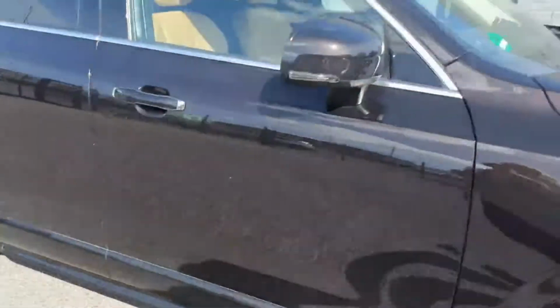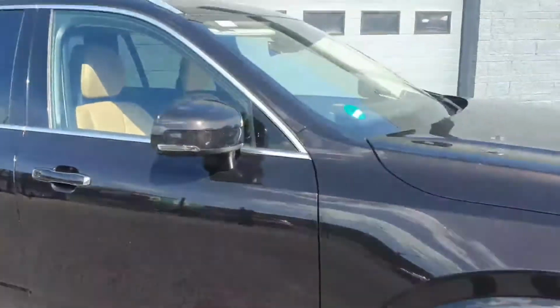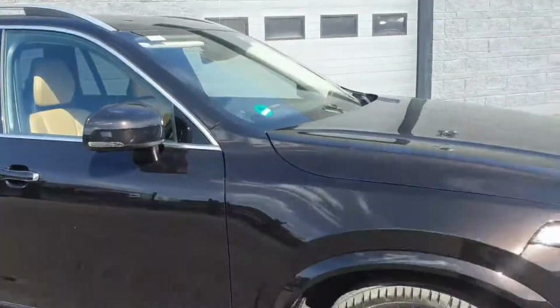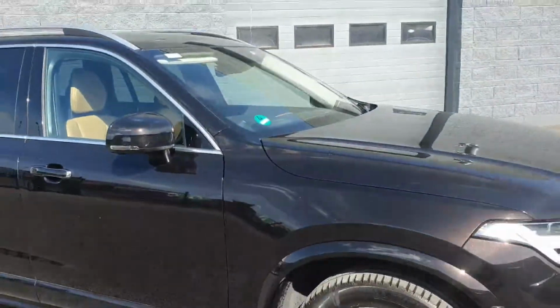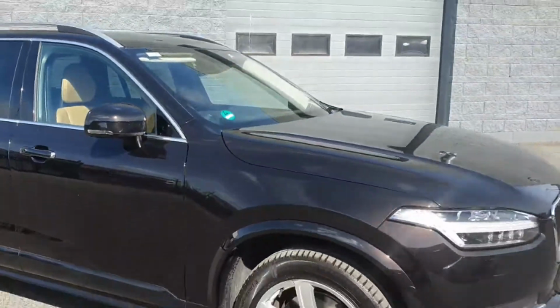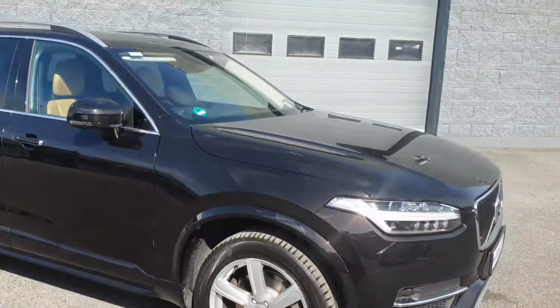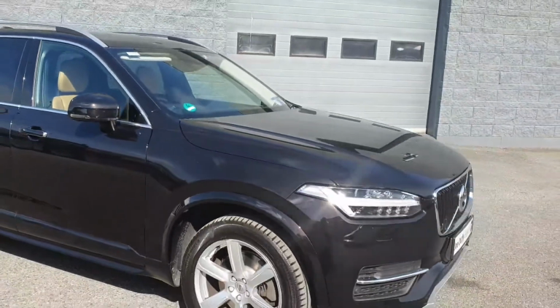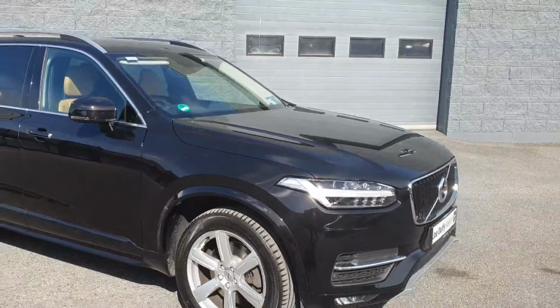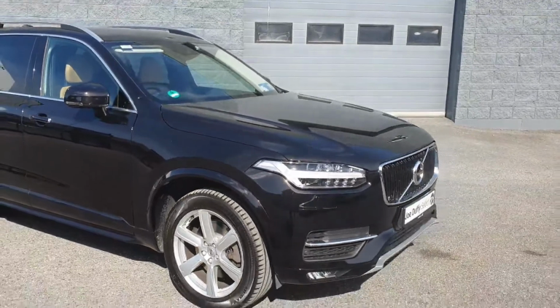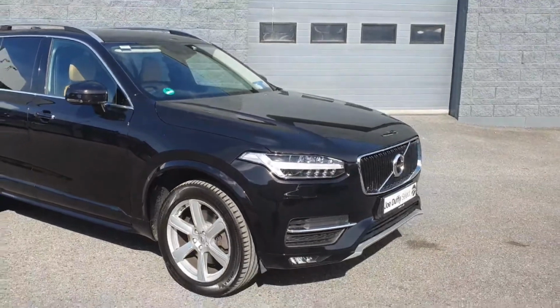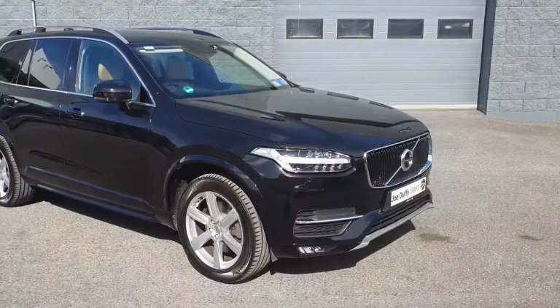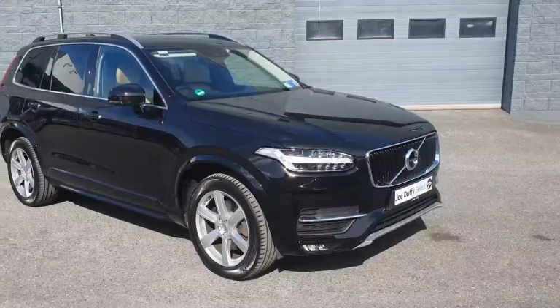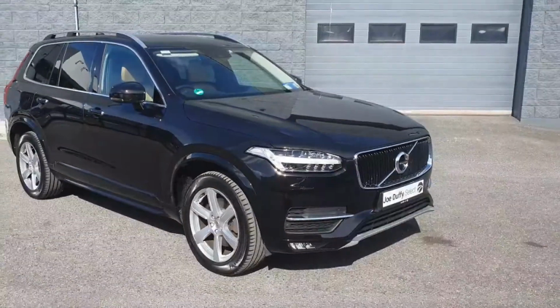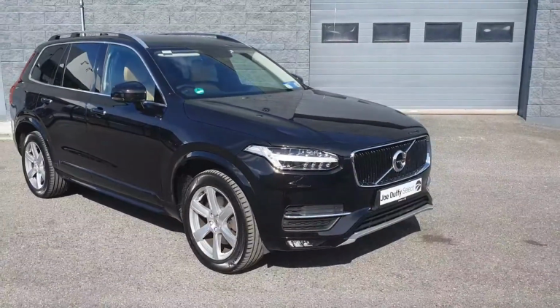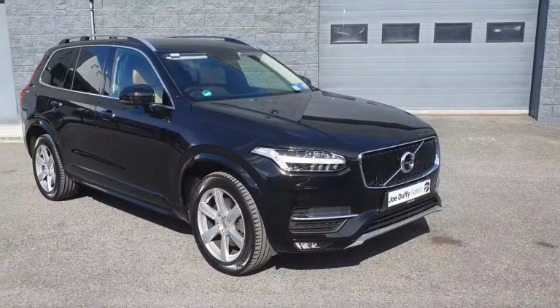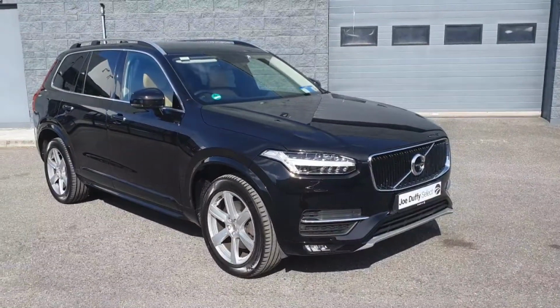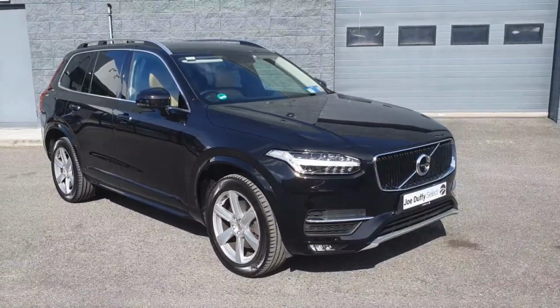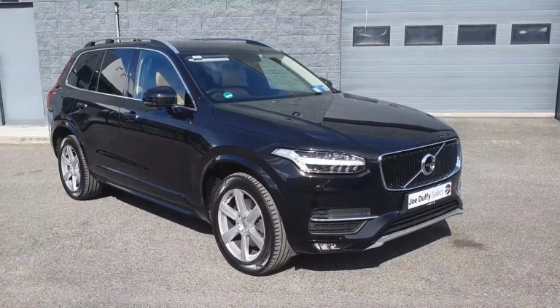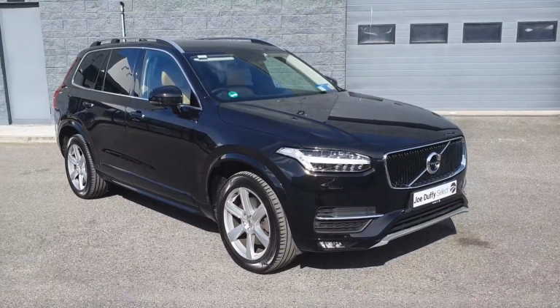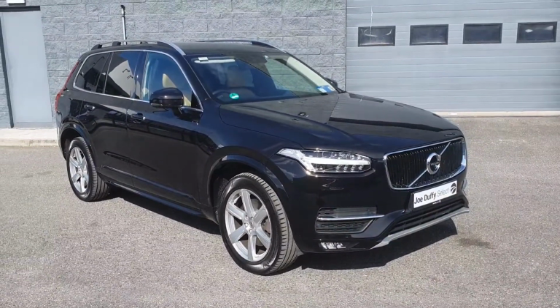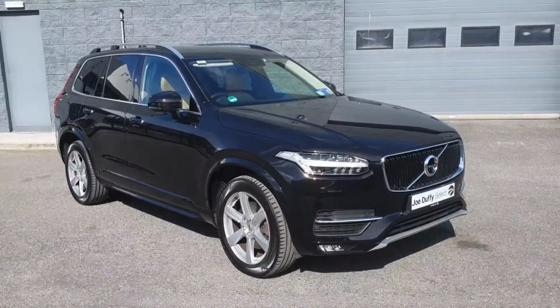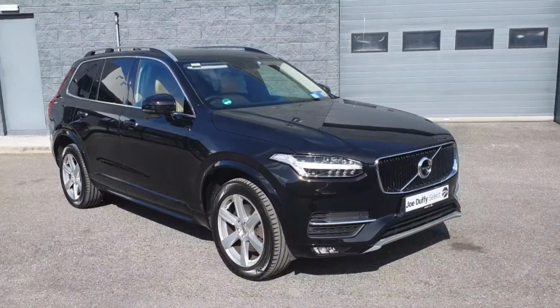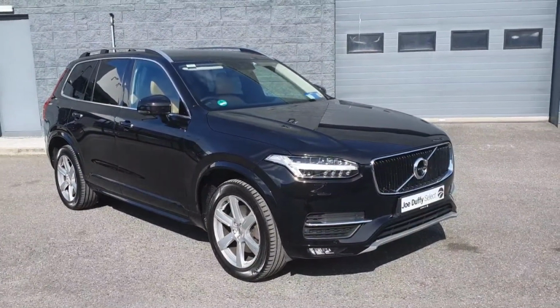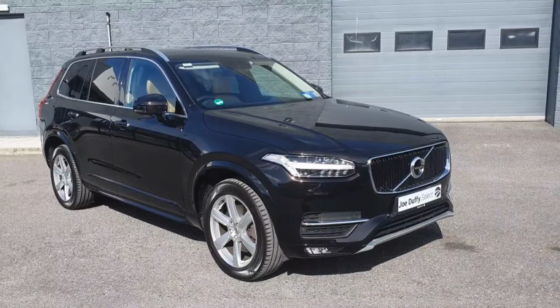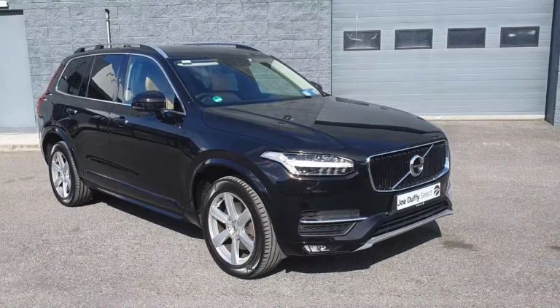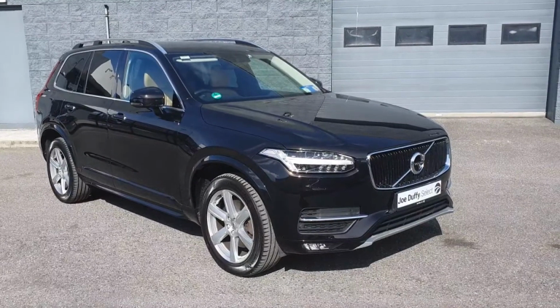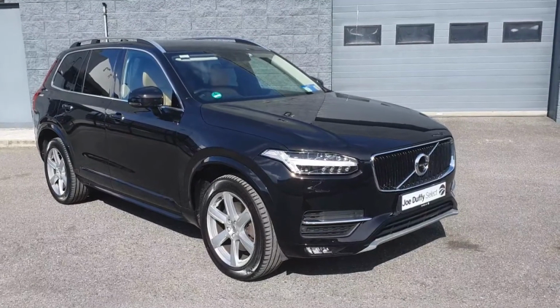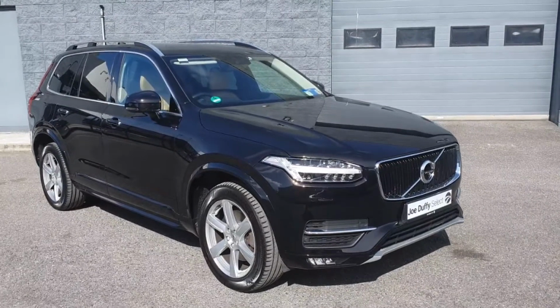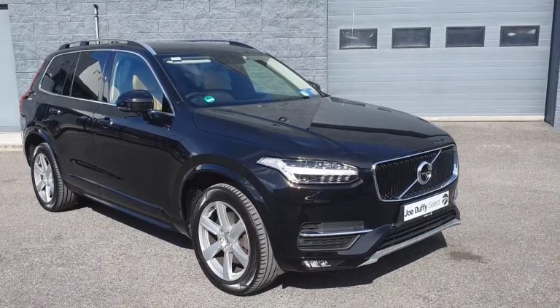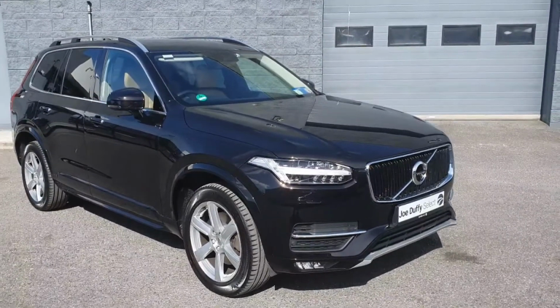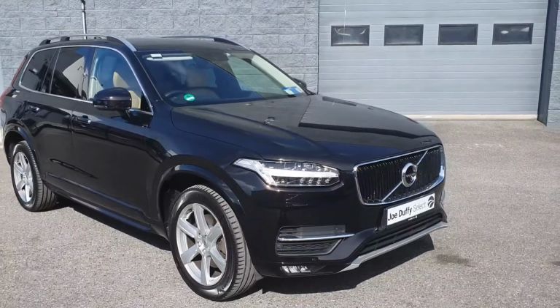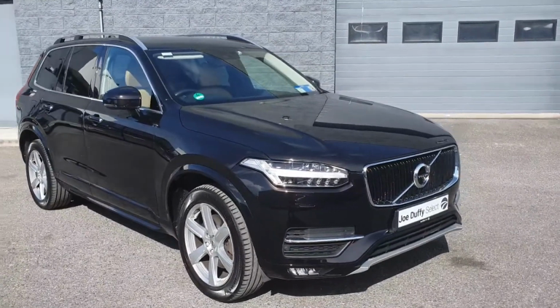This car comes fully serviced by our master trained technicians. It comes with 12 months free warranty and 12 months free roadside assistance. For more information please visit us at Johta Select.